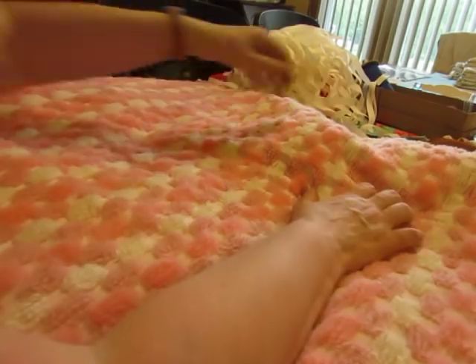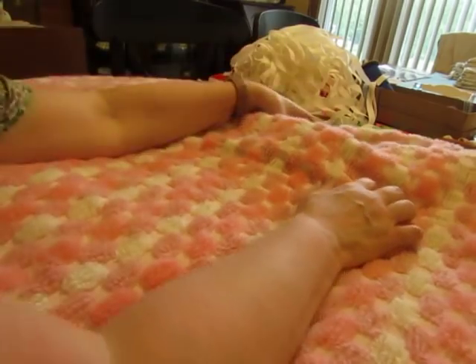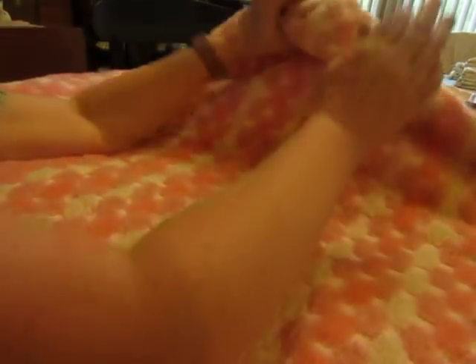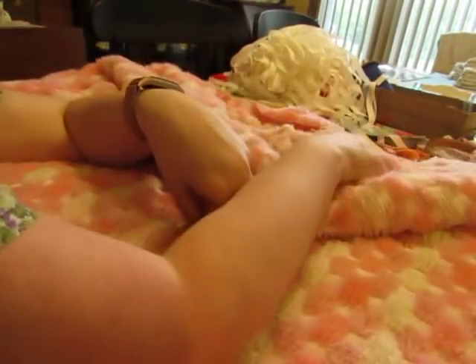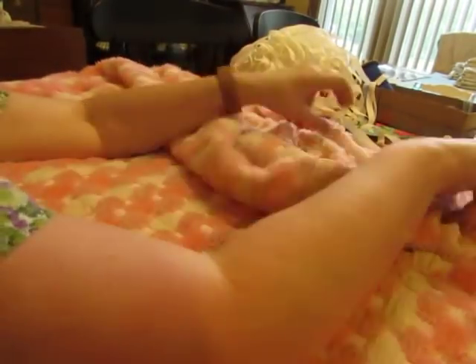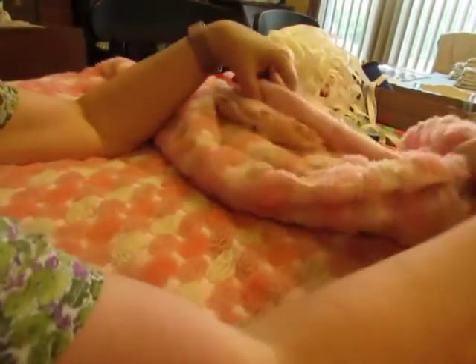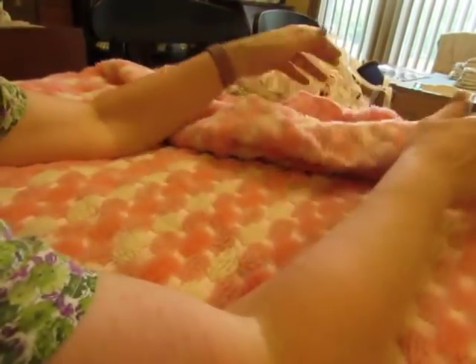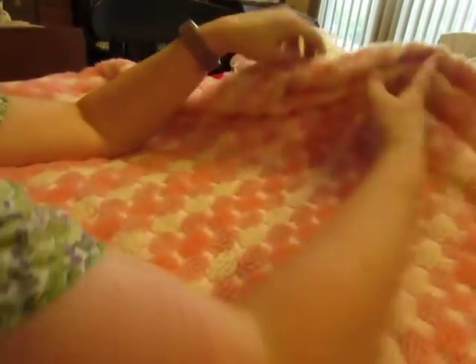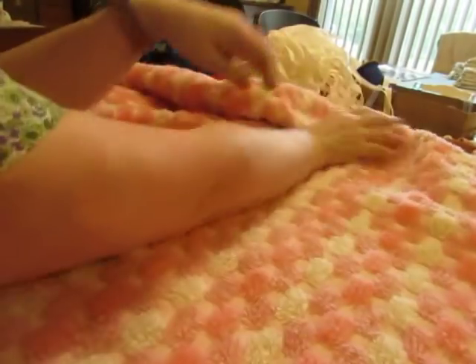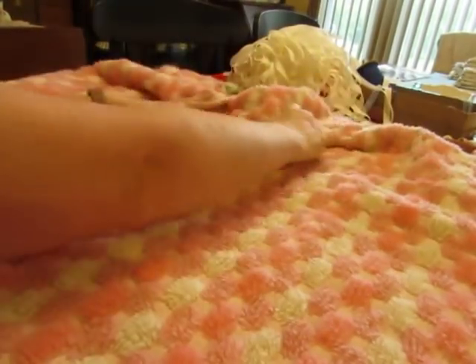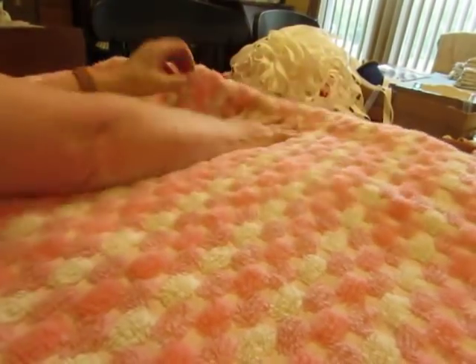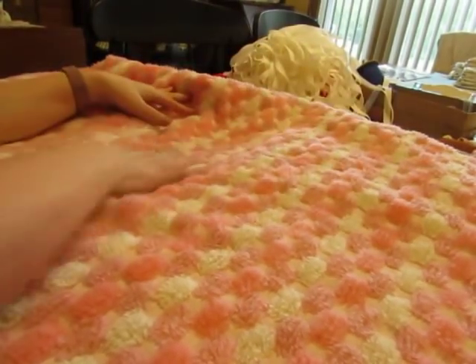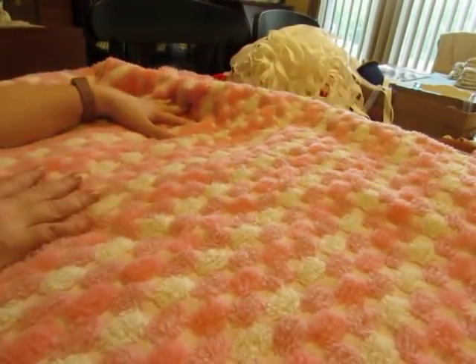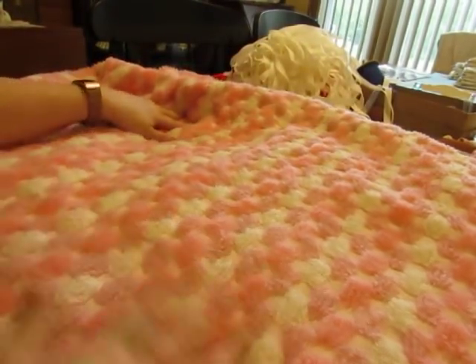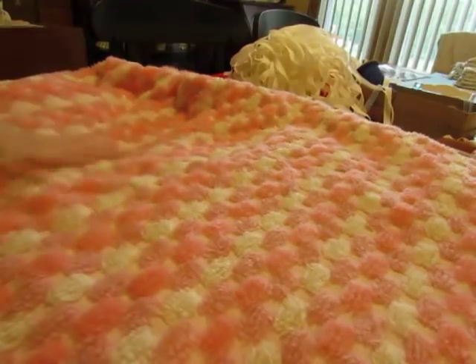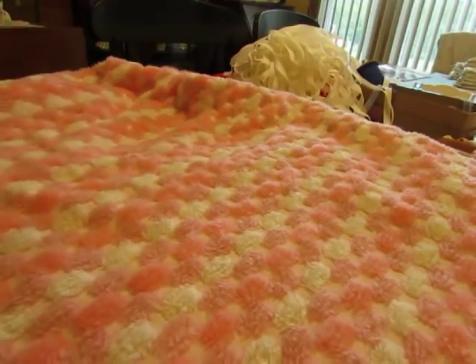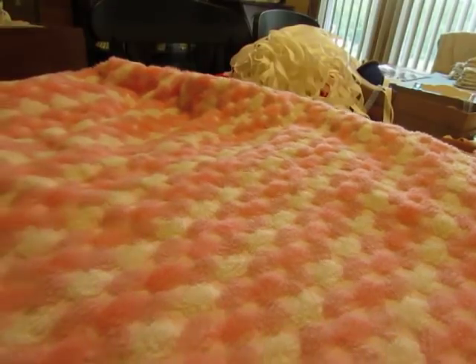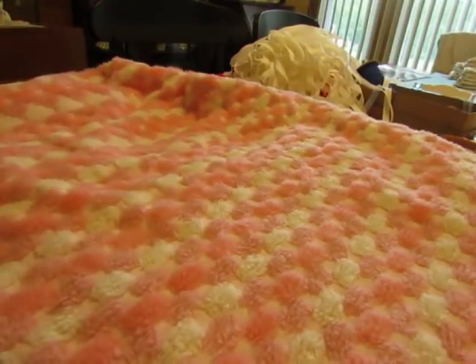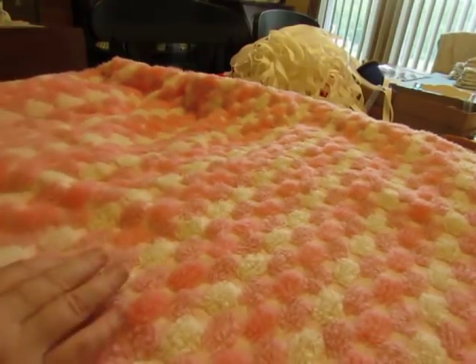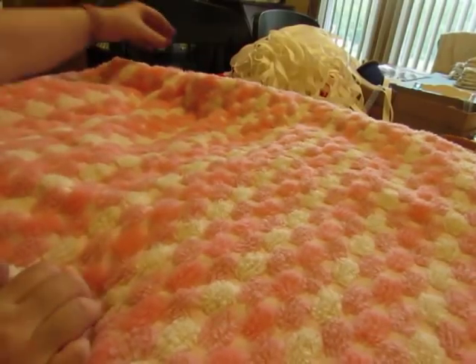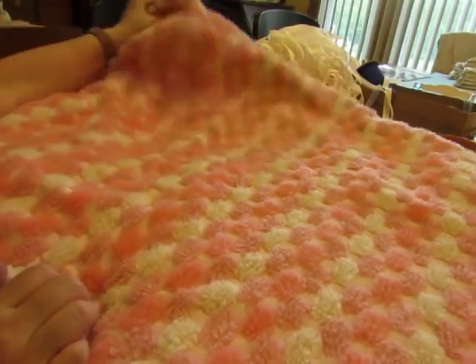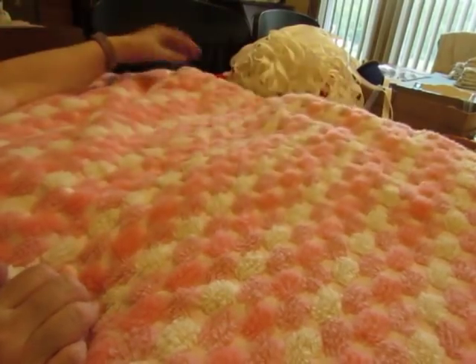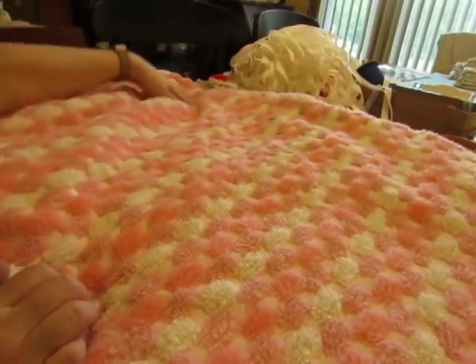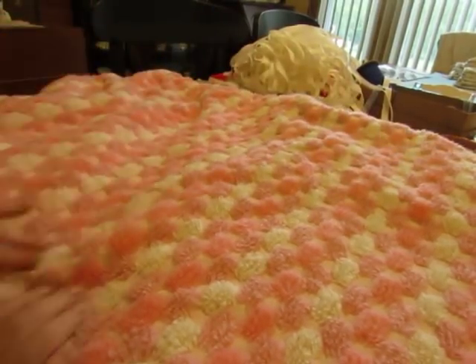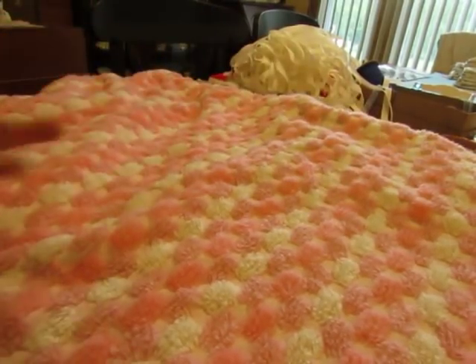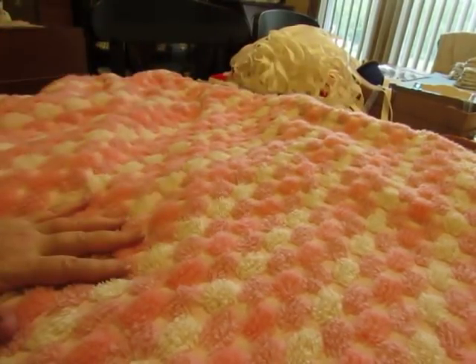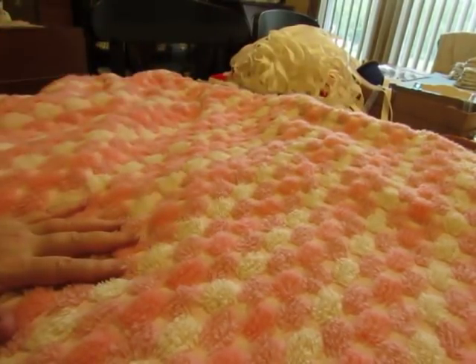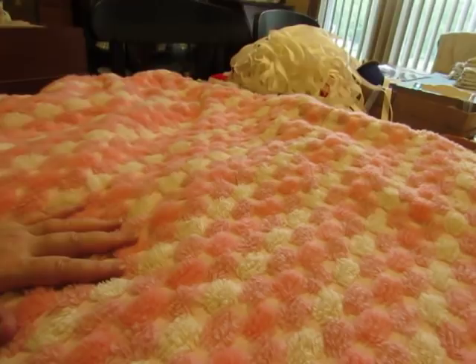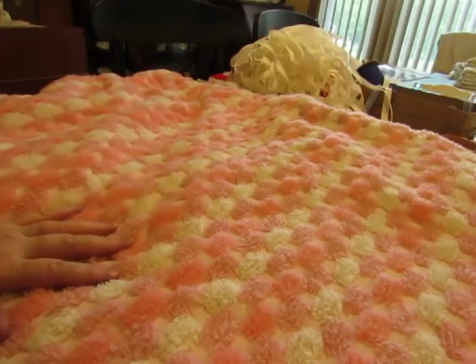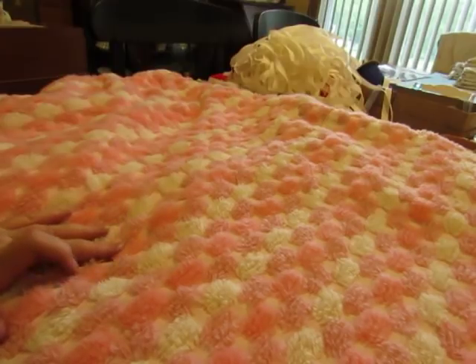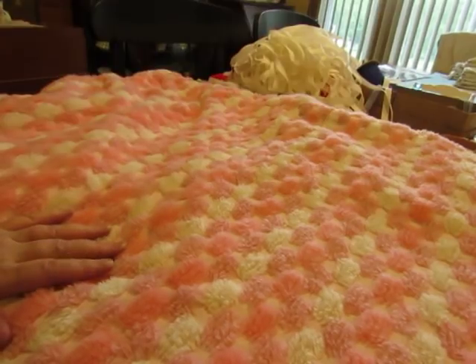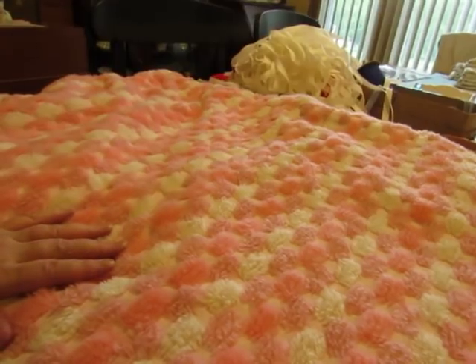My battery light is flashing and I still have some textiles and a few miscellaneous things to show you, so I'm going to get a new battery and start a new video. I'll be right back.